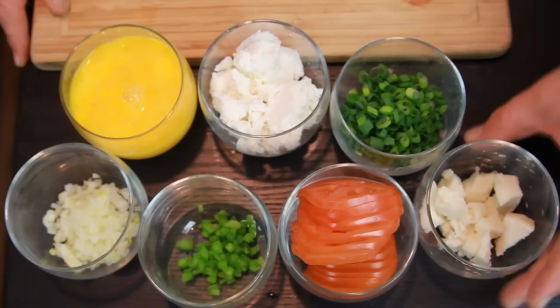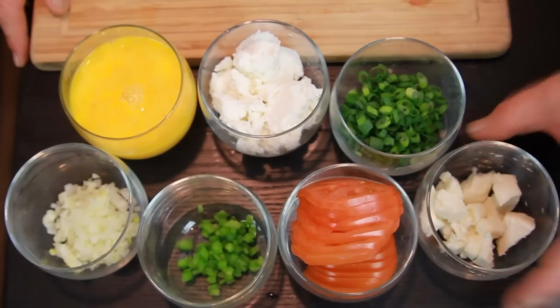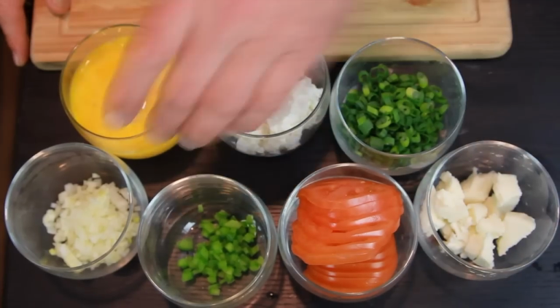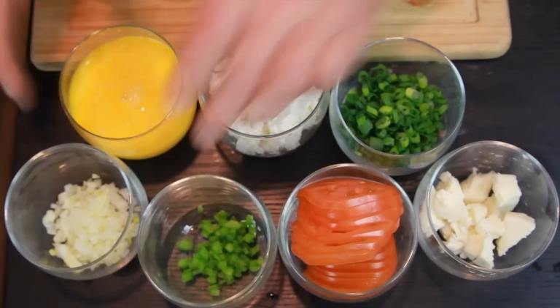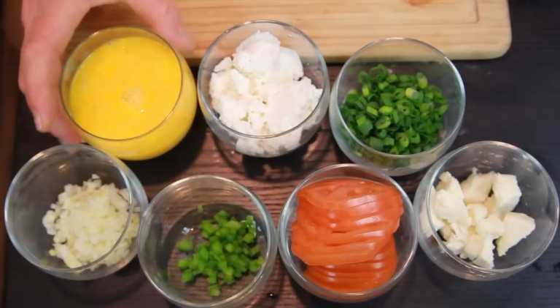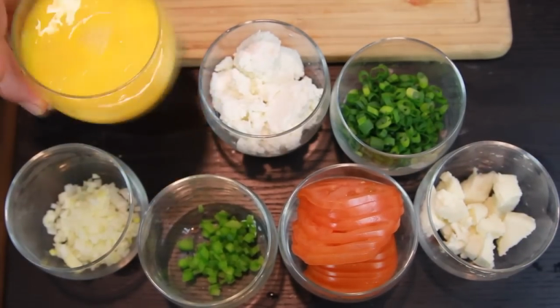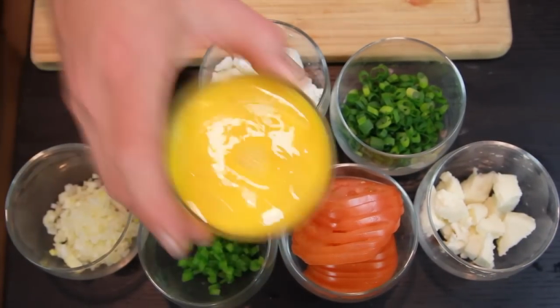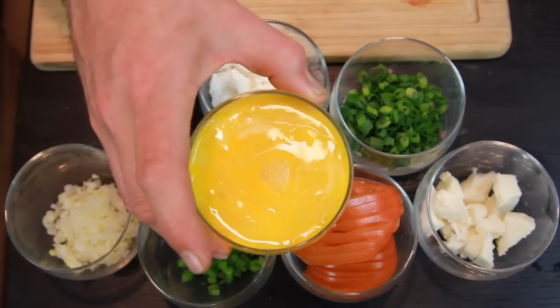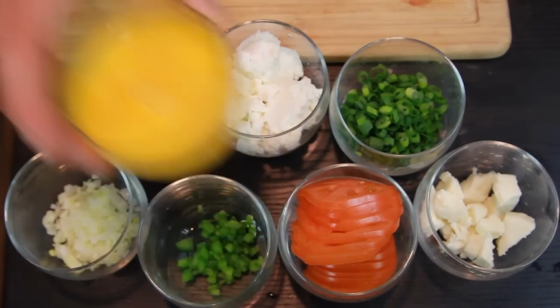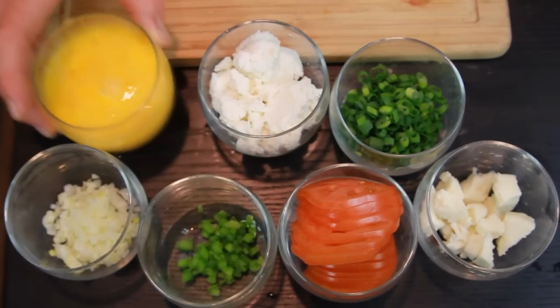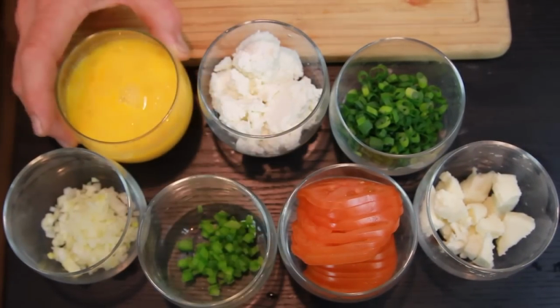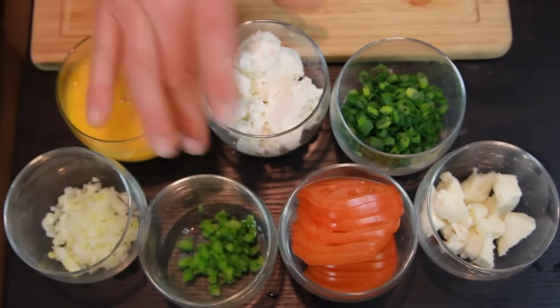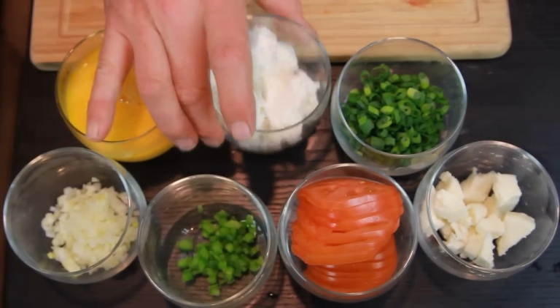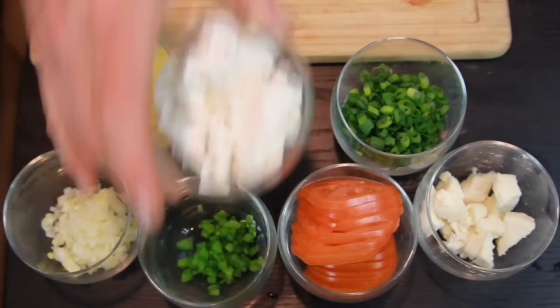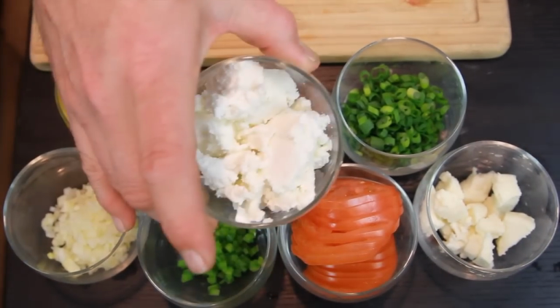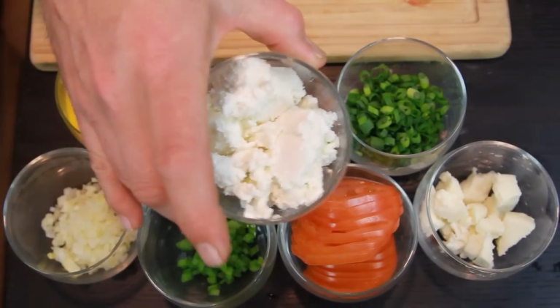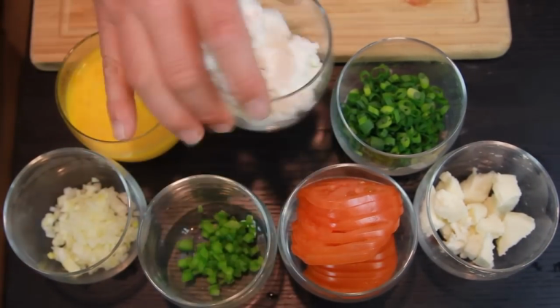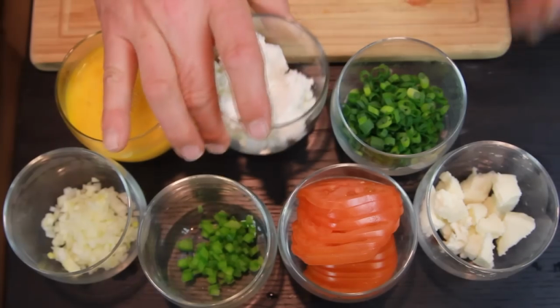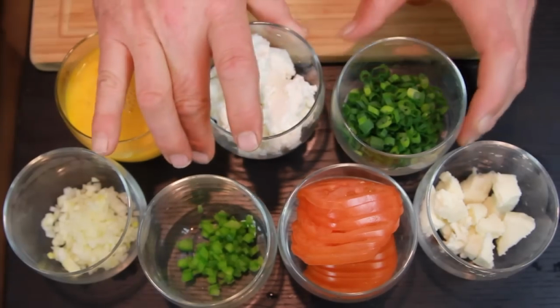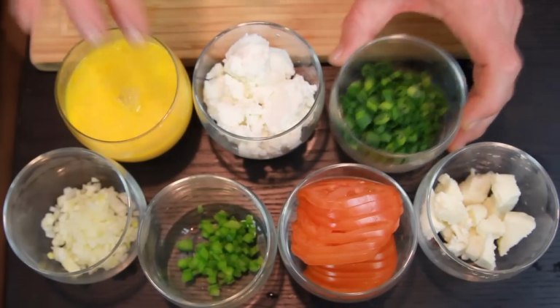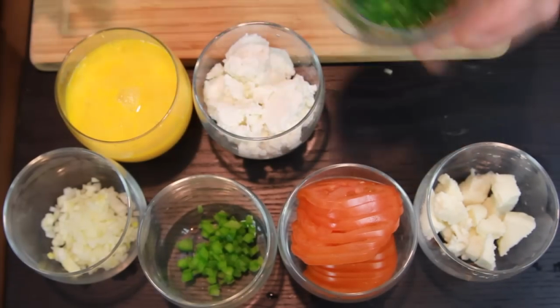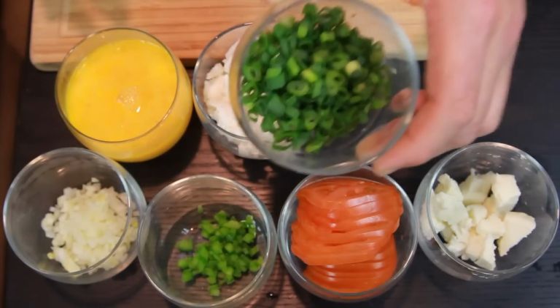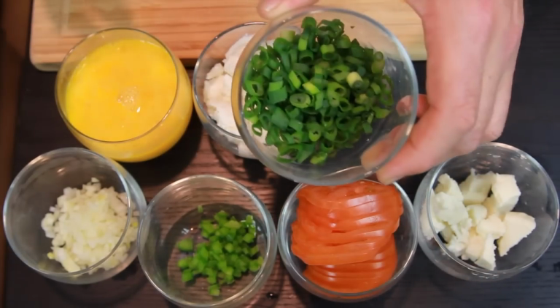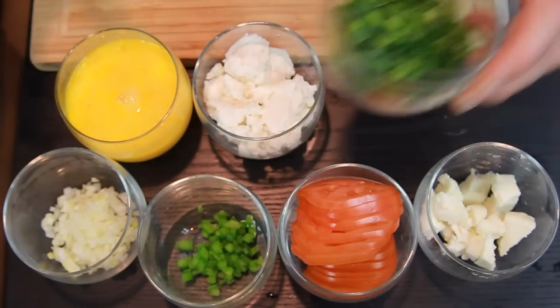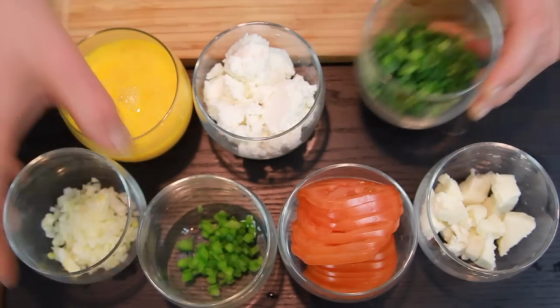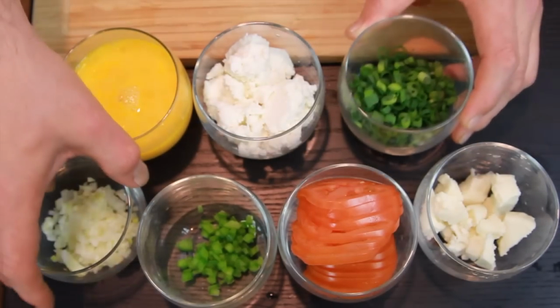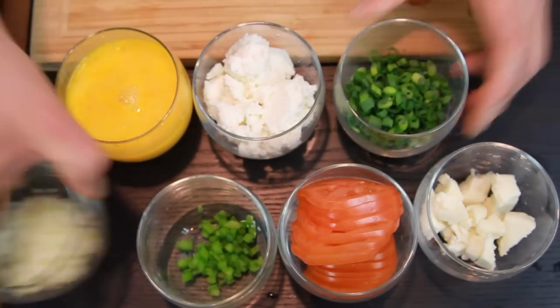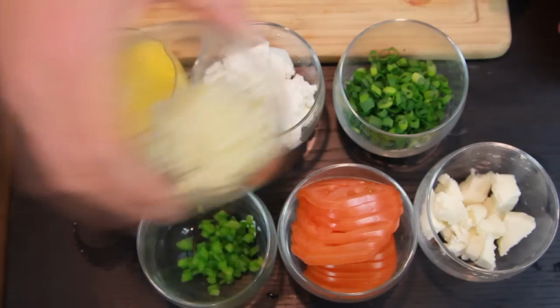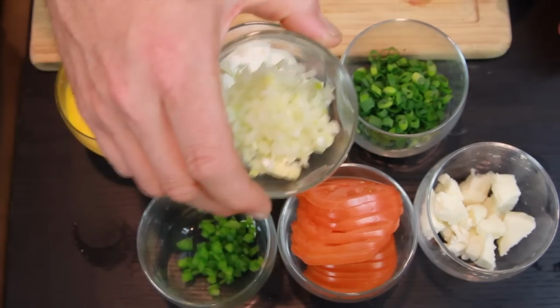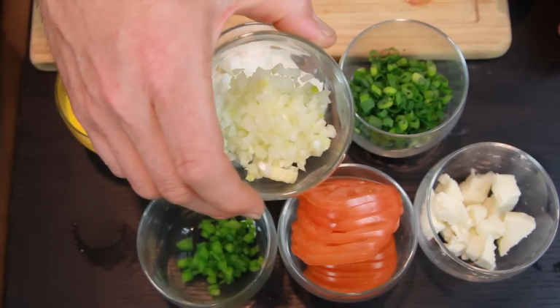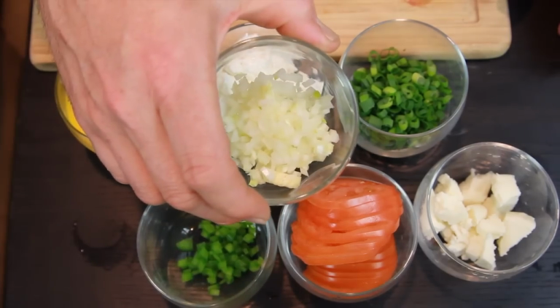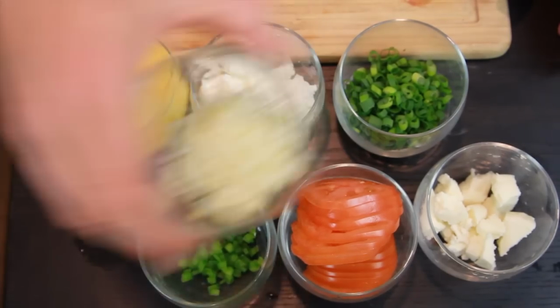Our ingredients for today are eggs, ricotta cheese, green onions, and diced yellow onions.